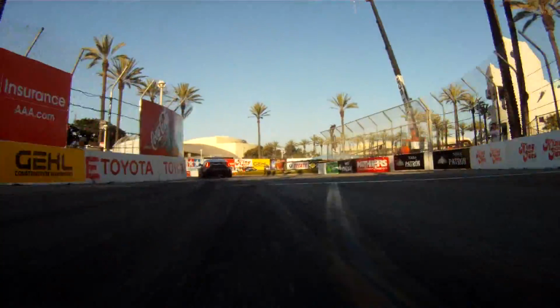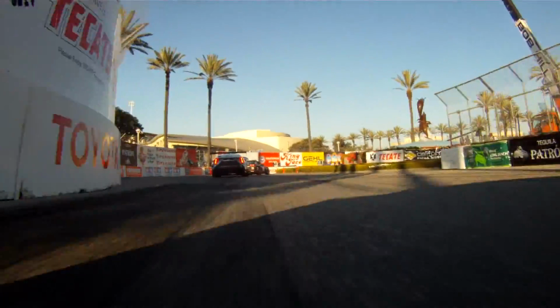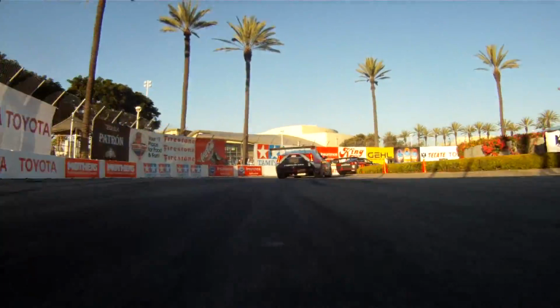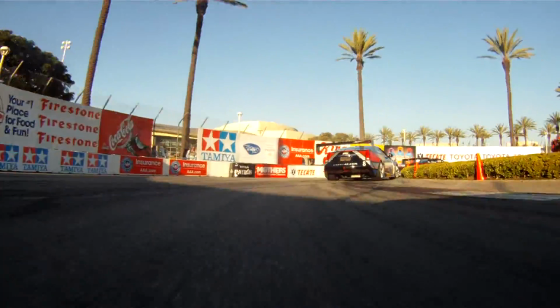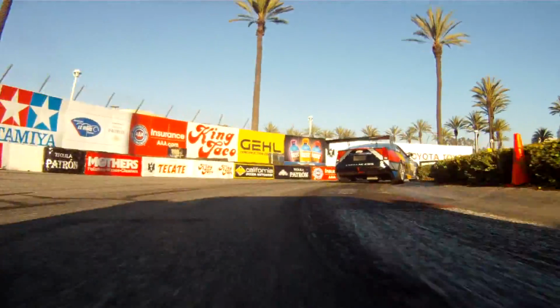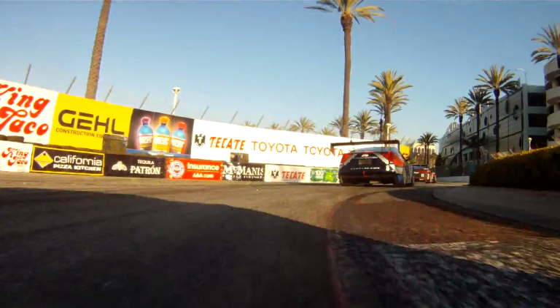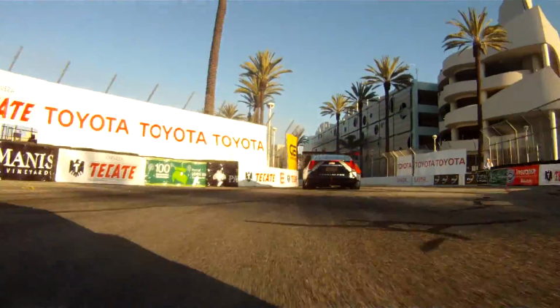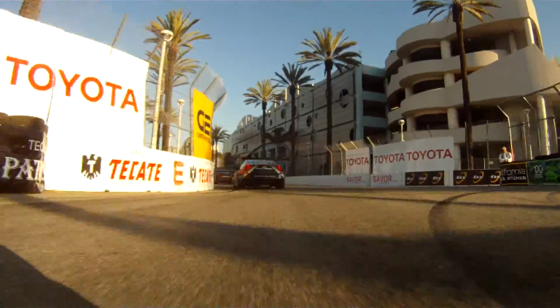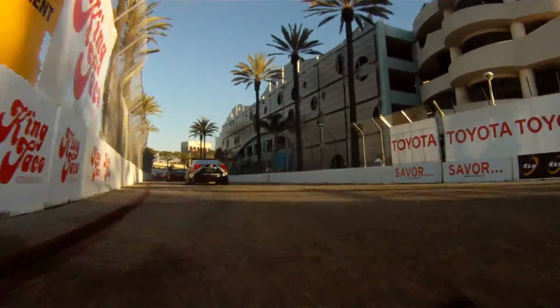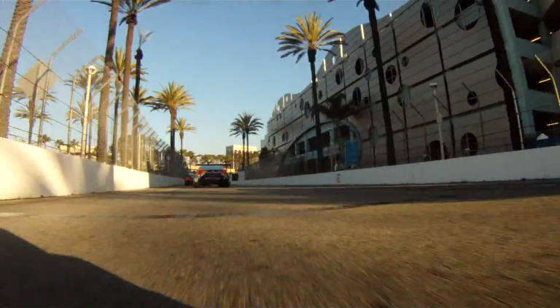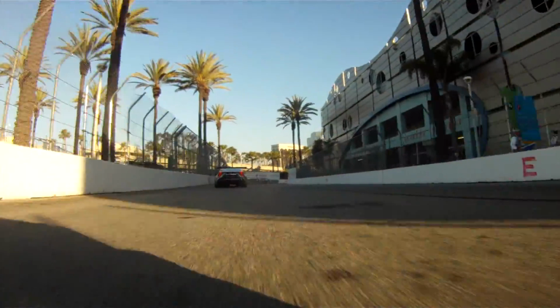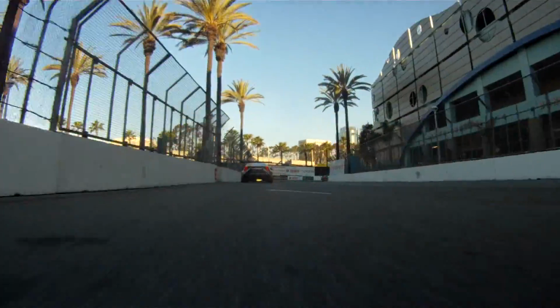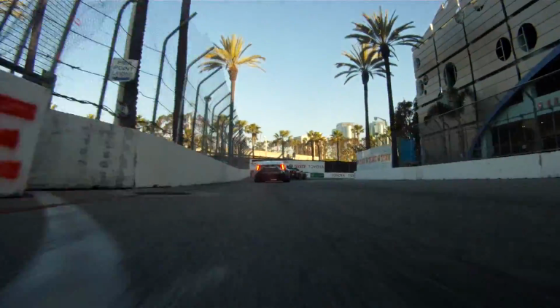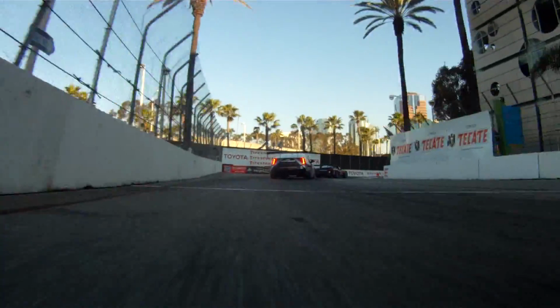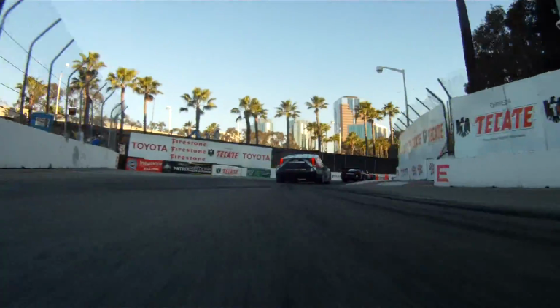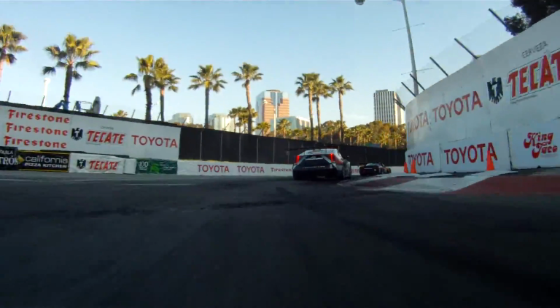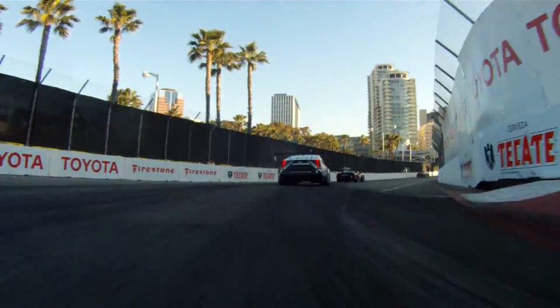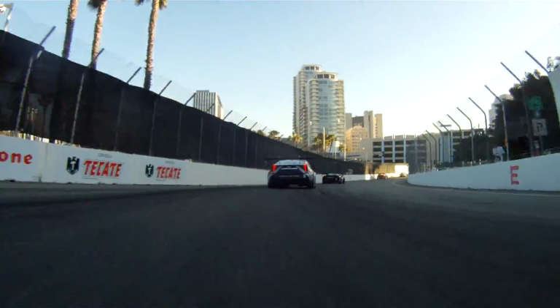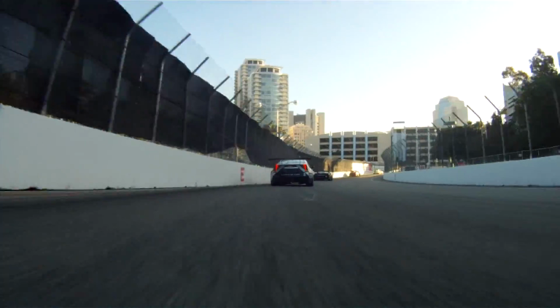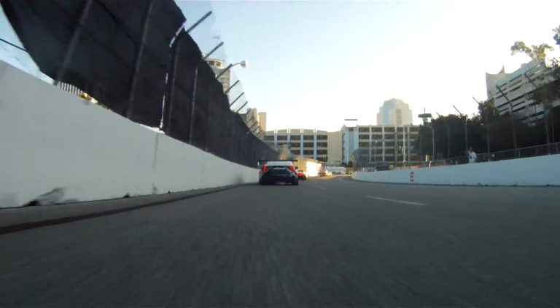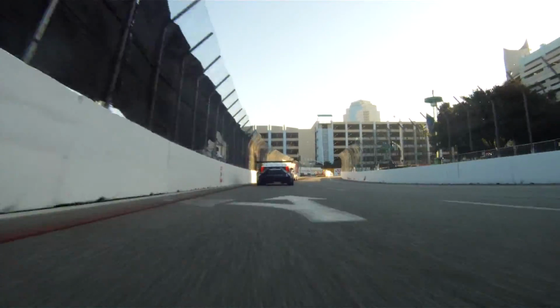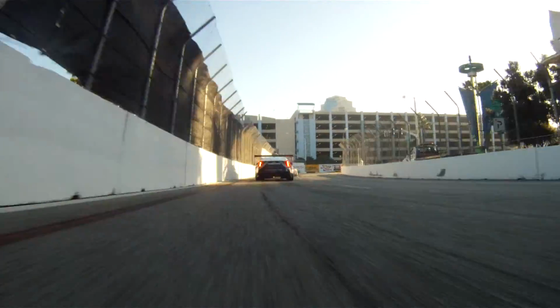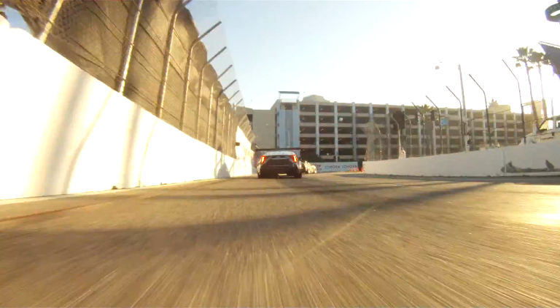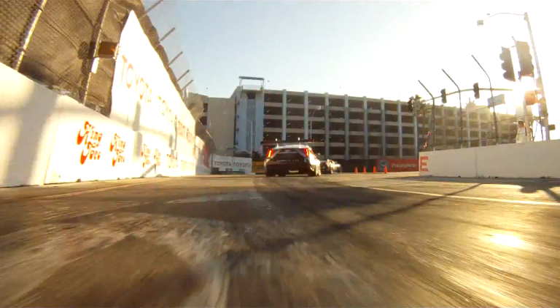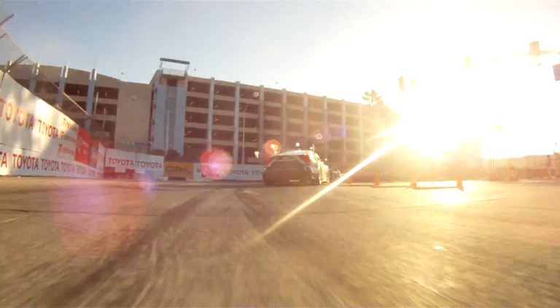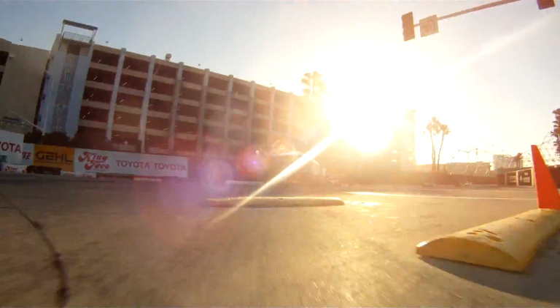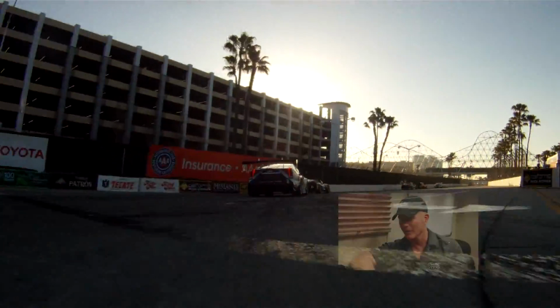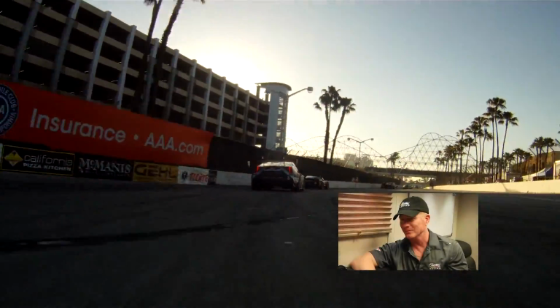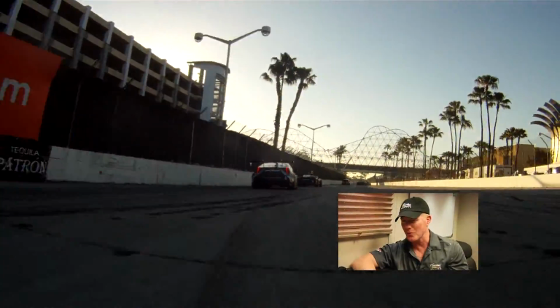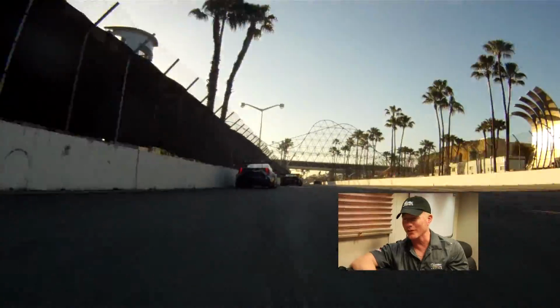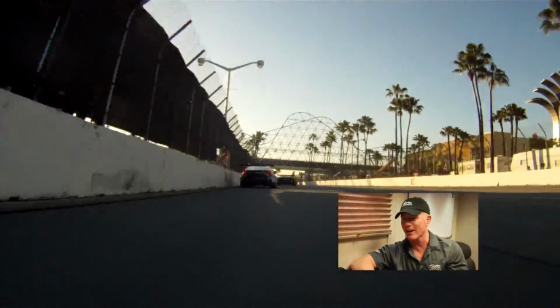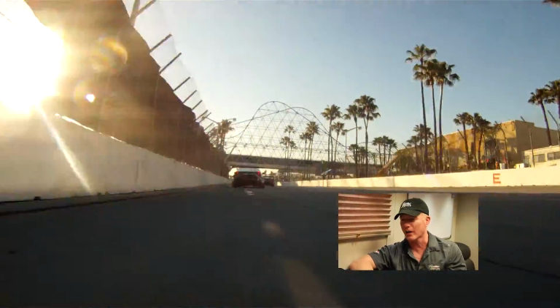Down into 2nd gear for the fountain corner, up into 3rd gear. This is a really technical part of the racetrack — you really want to keep your momentum going. Watch Andy coming out of this corner. Oh, he was right on the road!